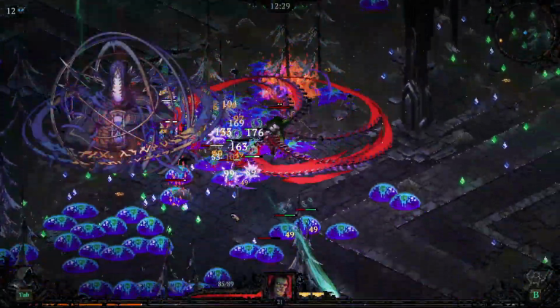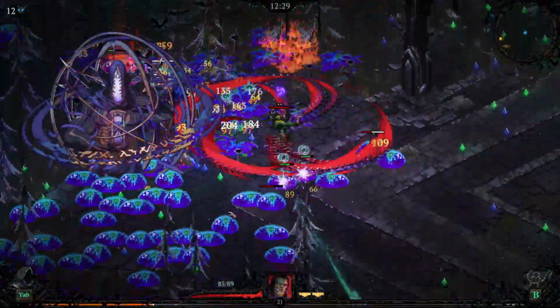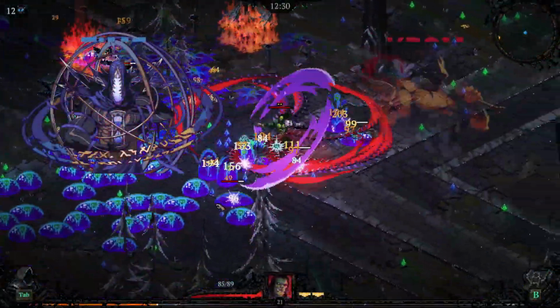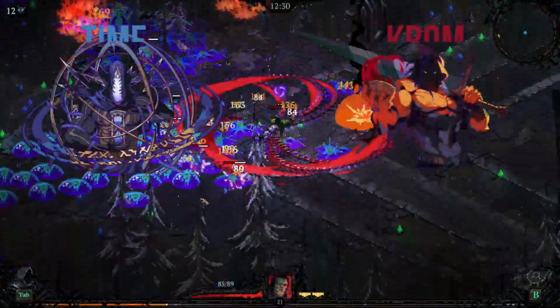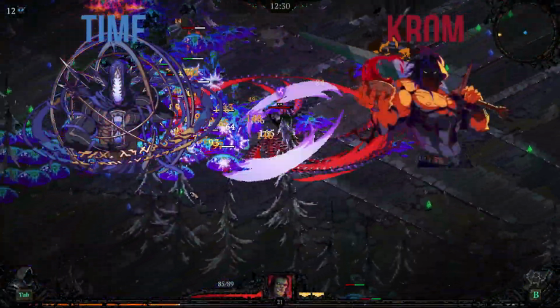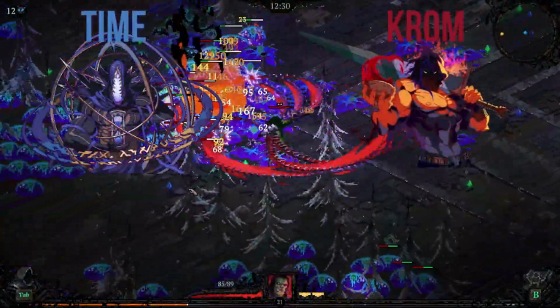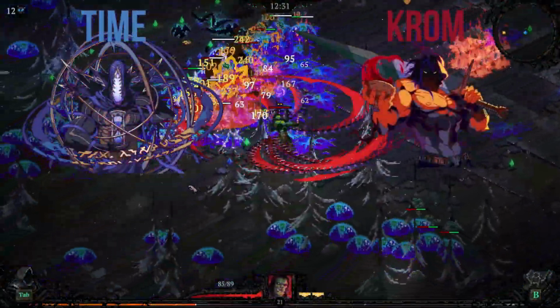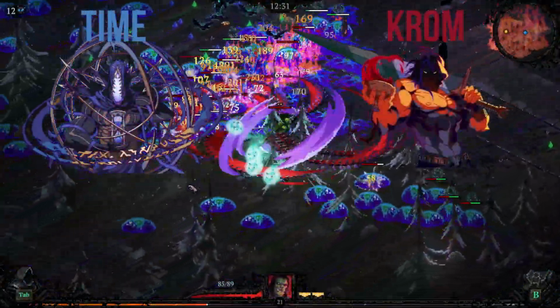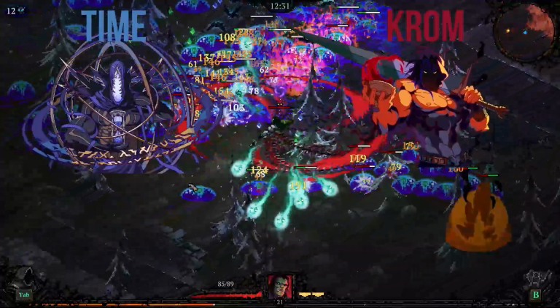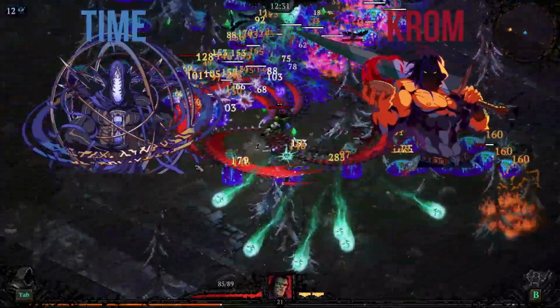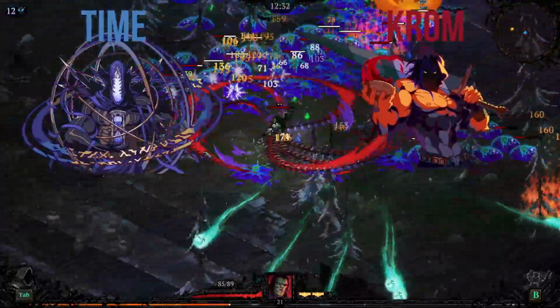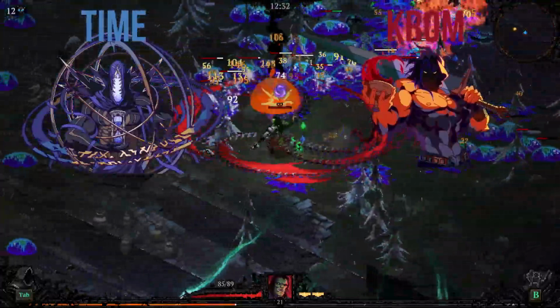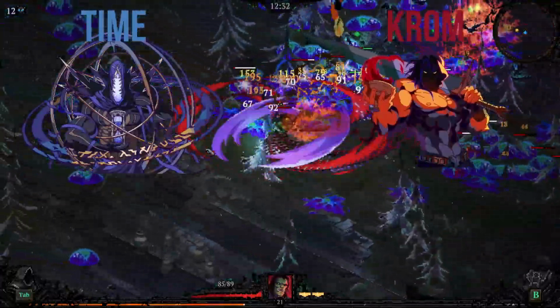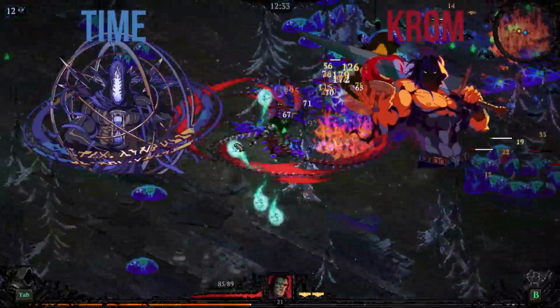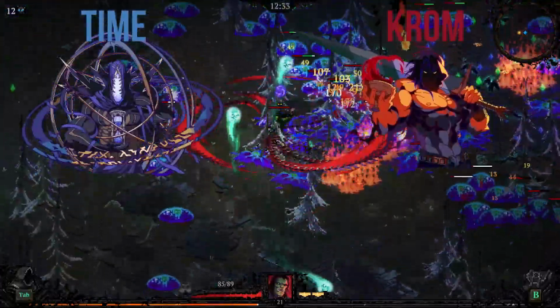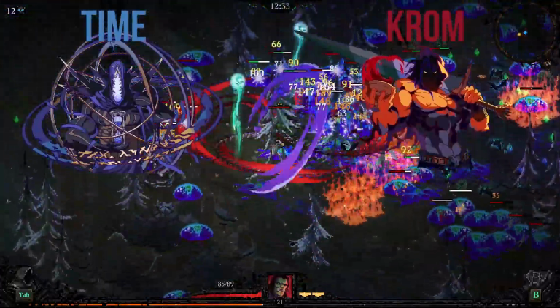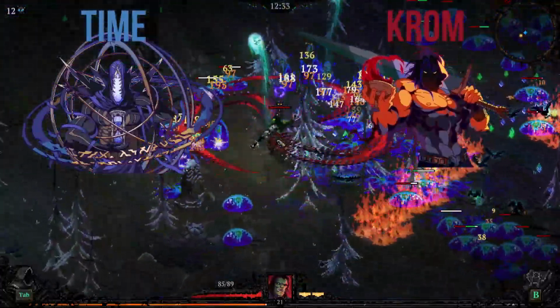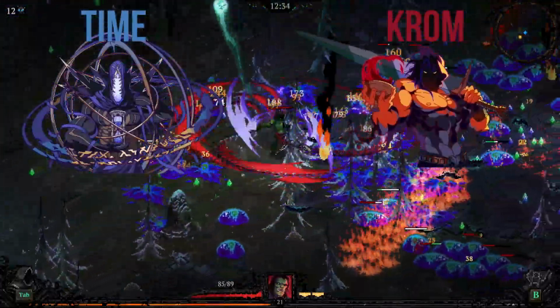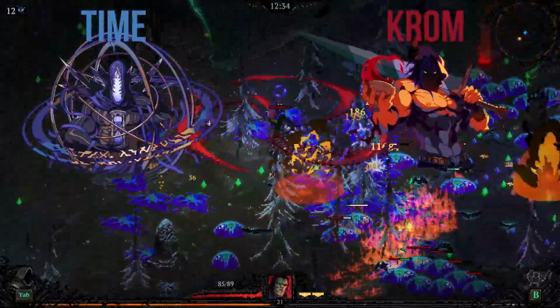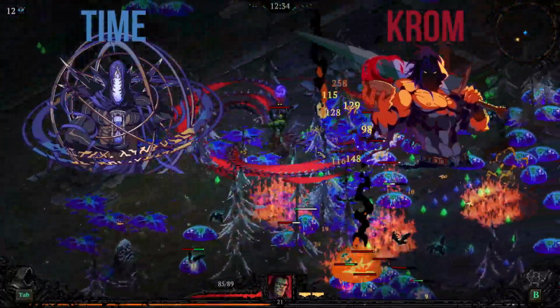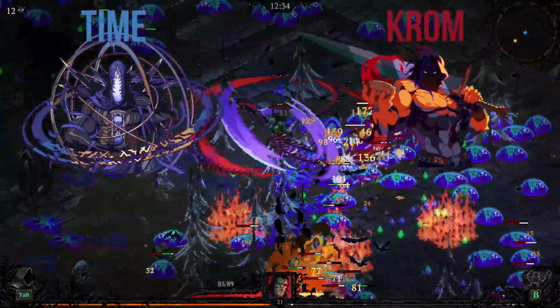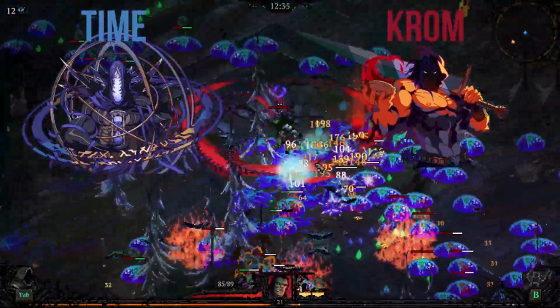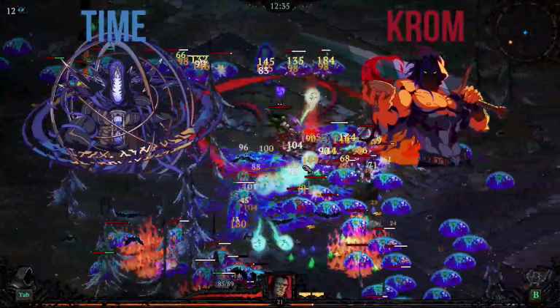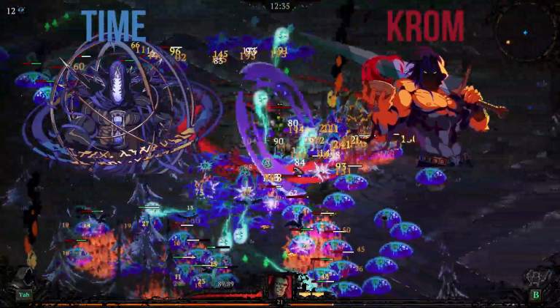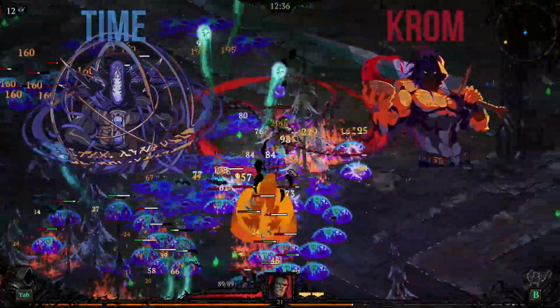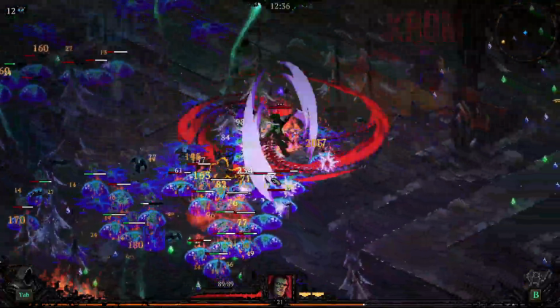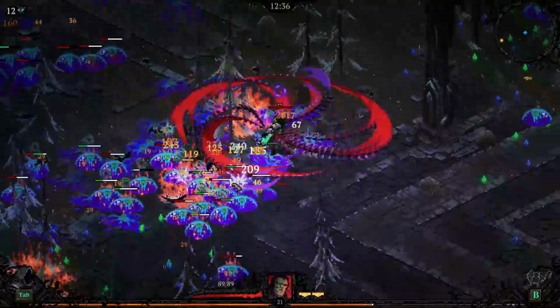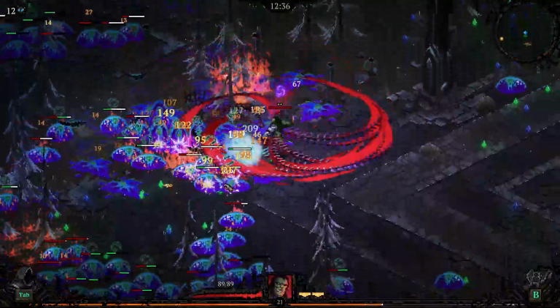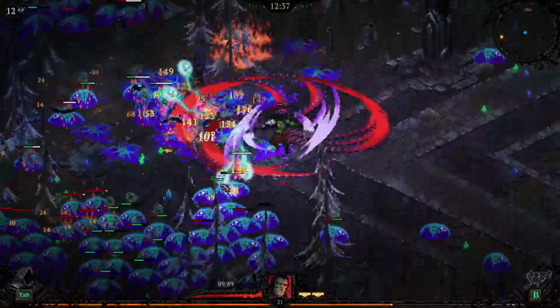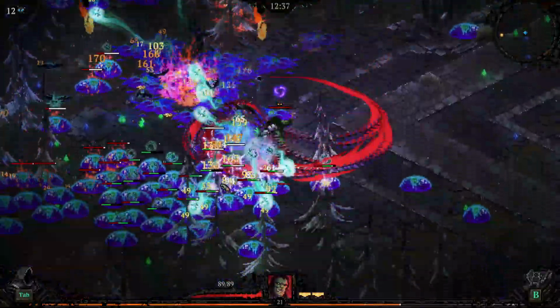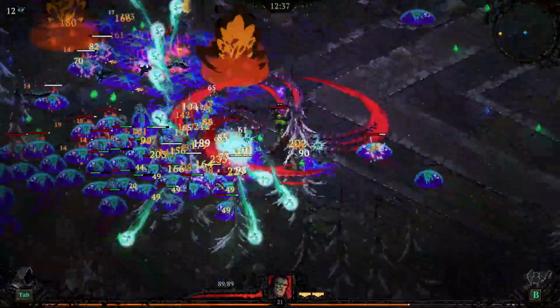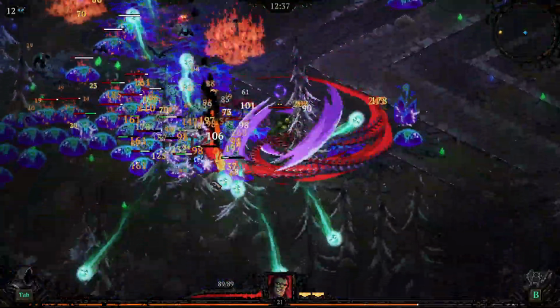Time and Chrom. This combination is the easiest to get since you only need two gods, and it's a very simple powerhouse for wave clearing, especially early on.